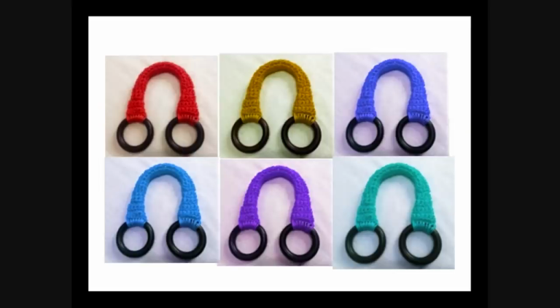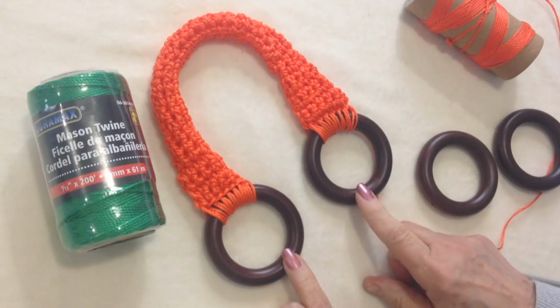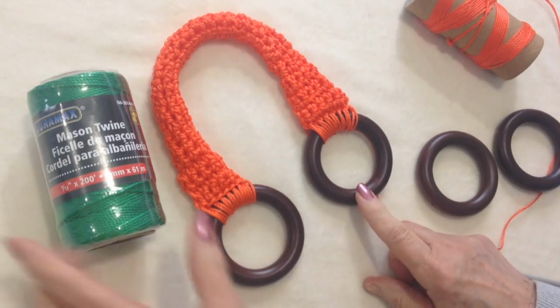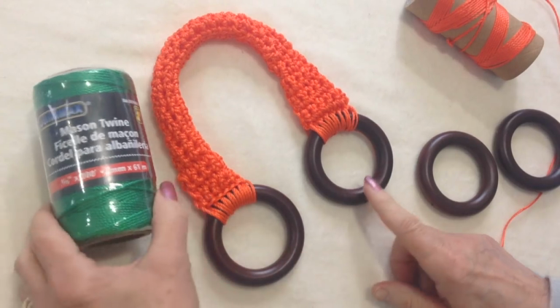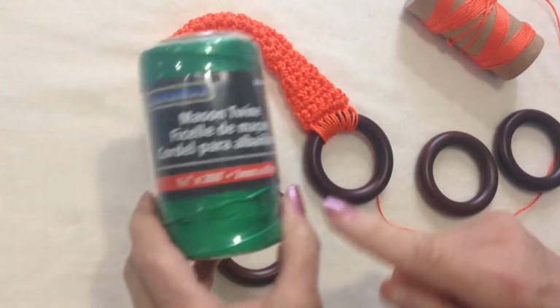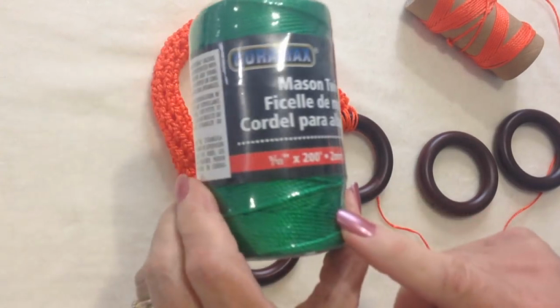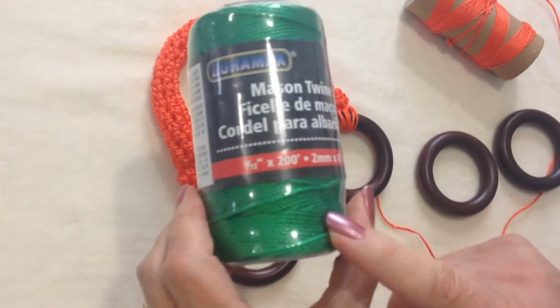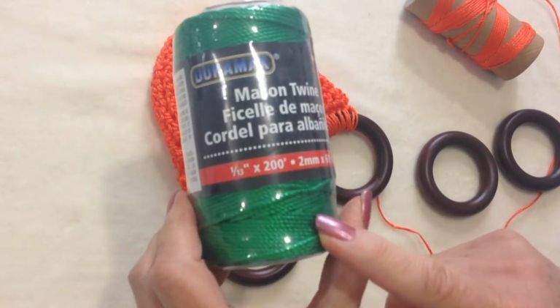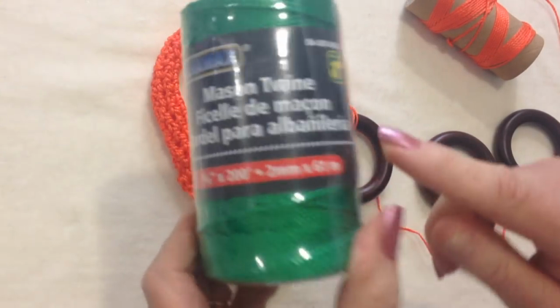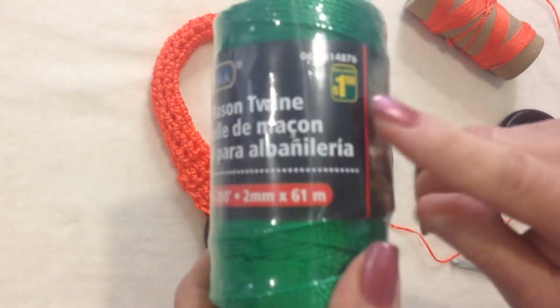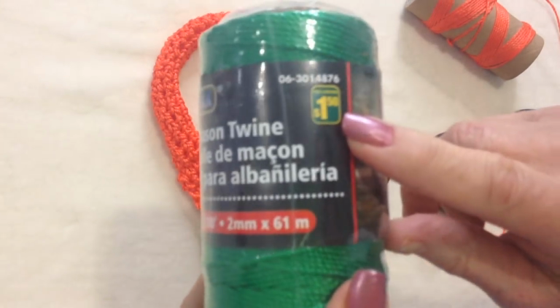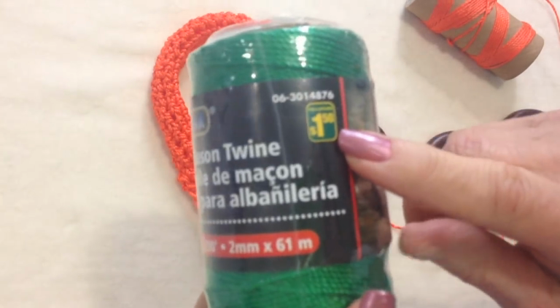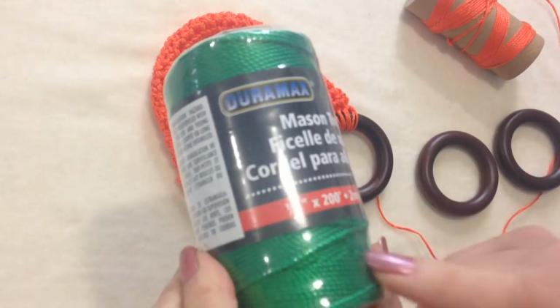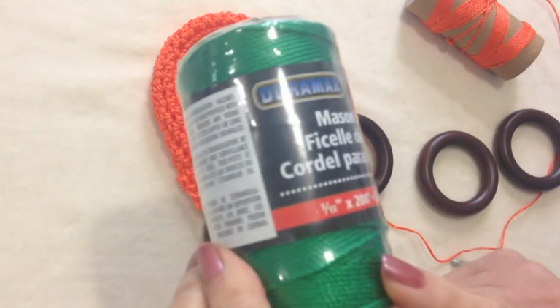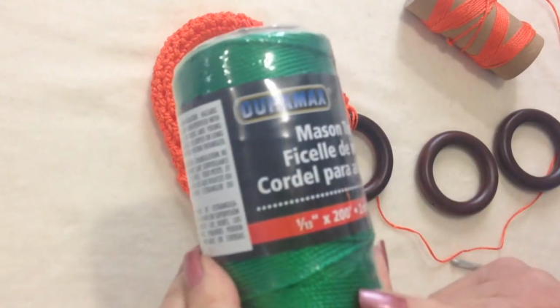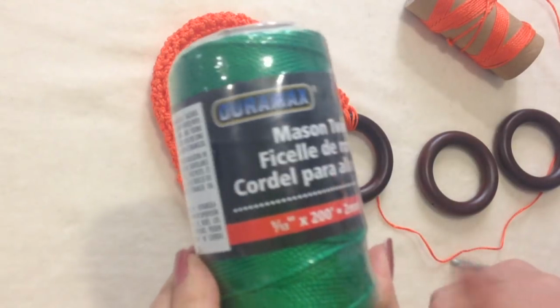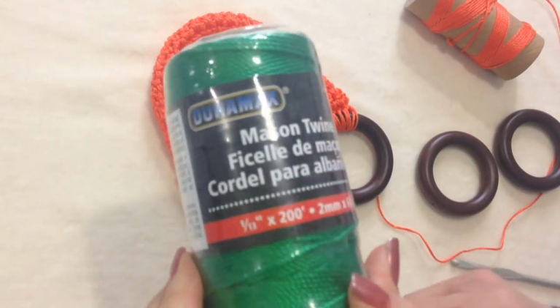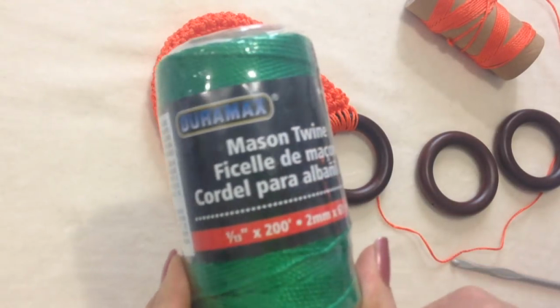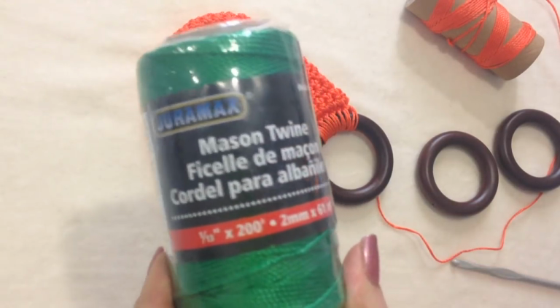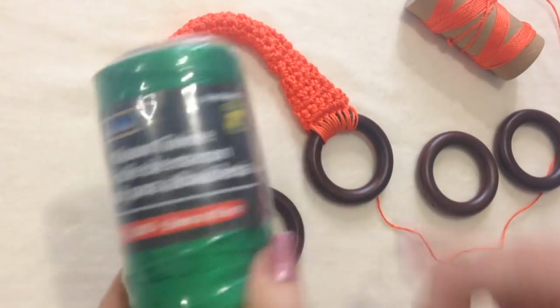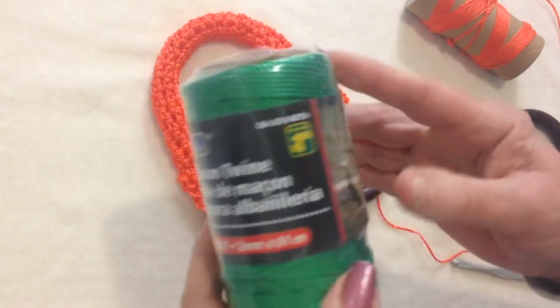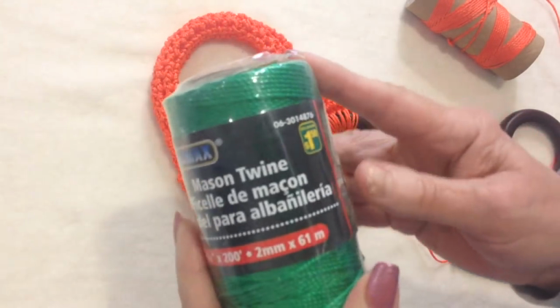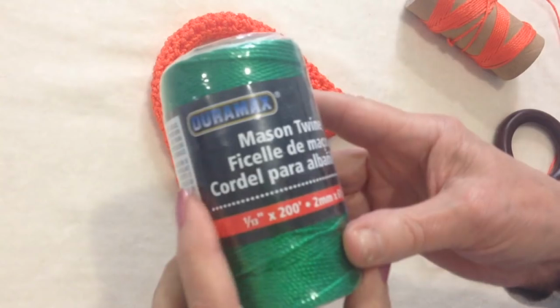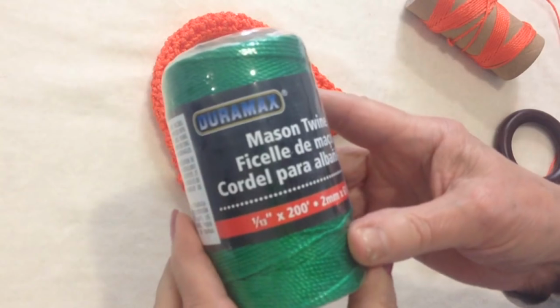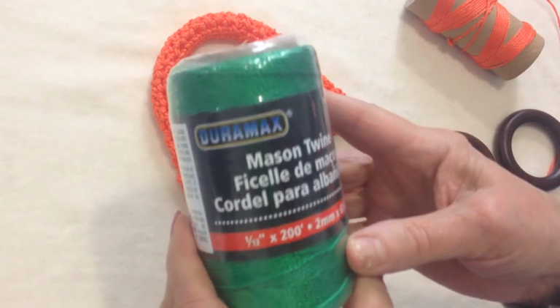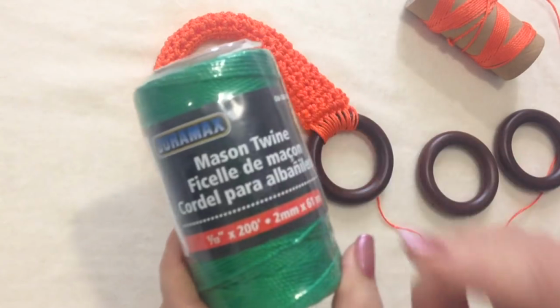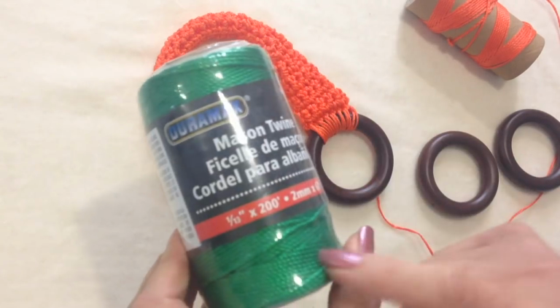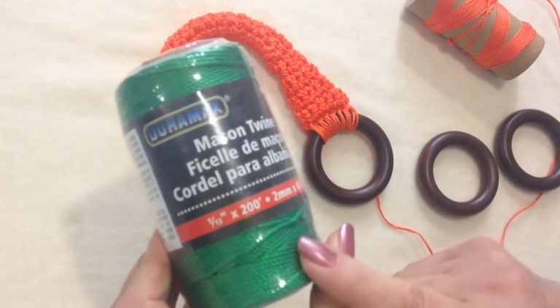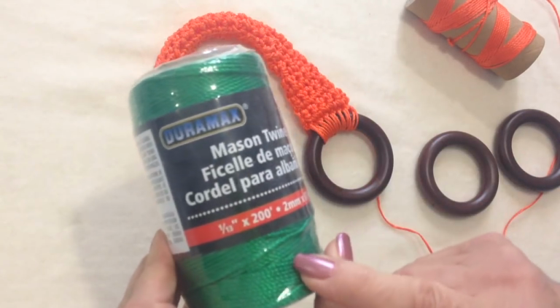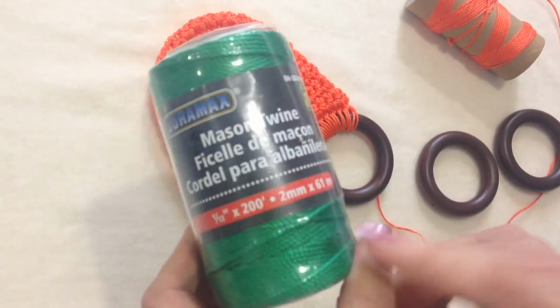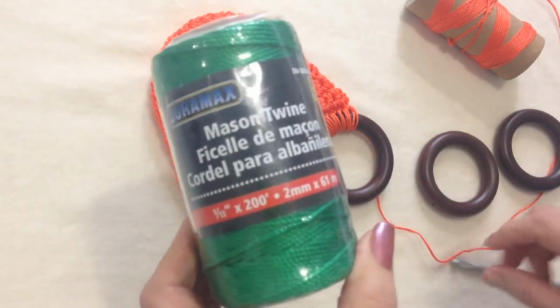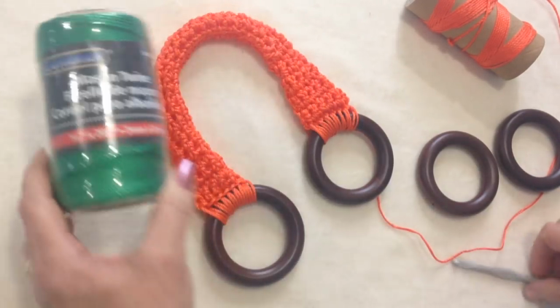To make these purse handles, I'm going to use a nylon cord. I got this at the dollar store. You can buy a nylon cord in any place where you buy yarn, usually at Michael's or Joann's. Ed Hart Super Saver also sells a nylon cord.